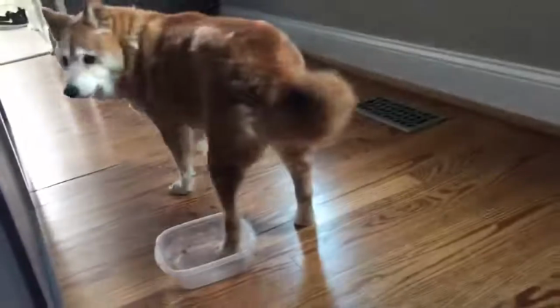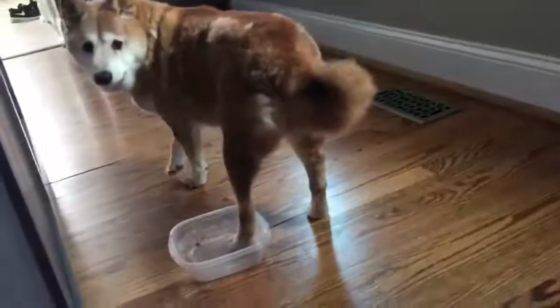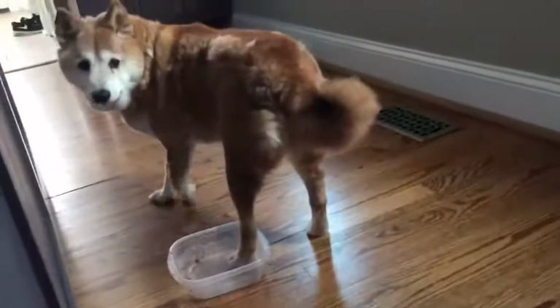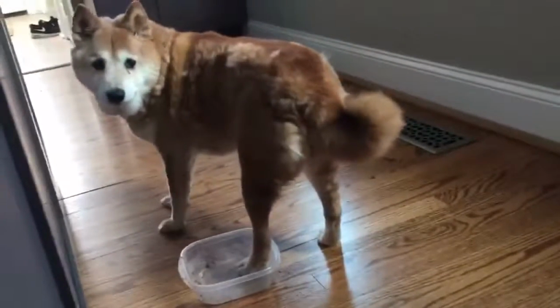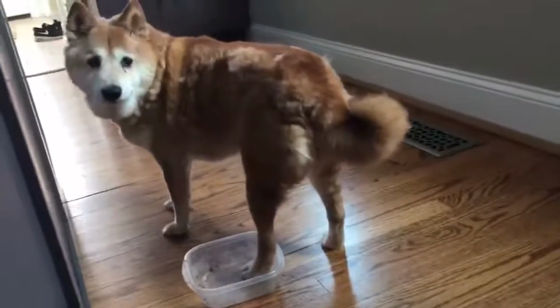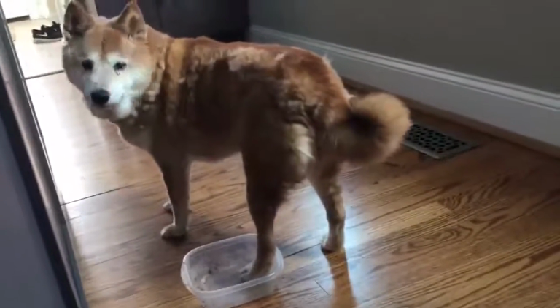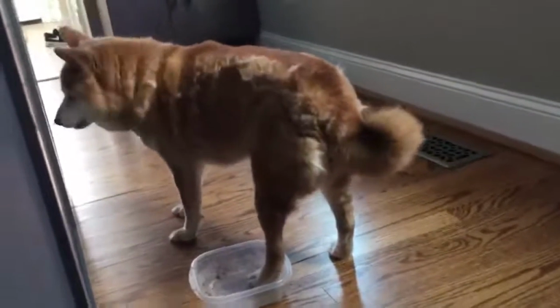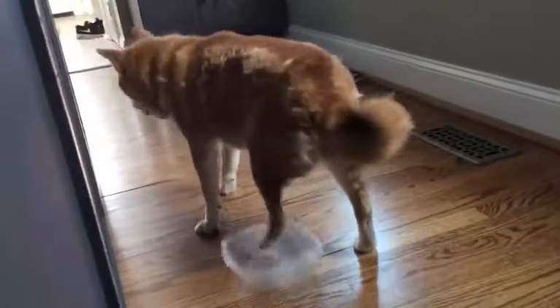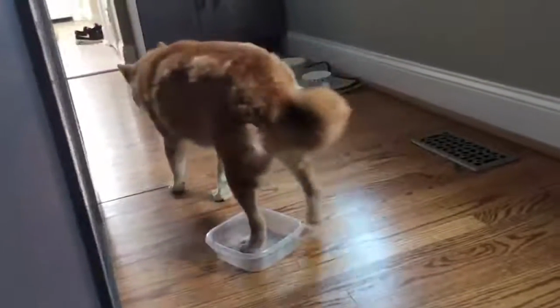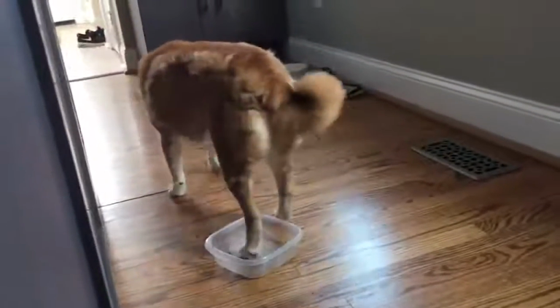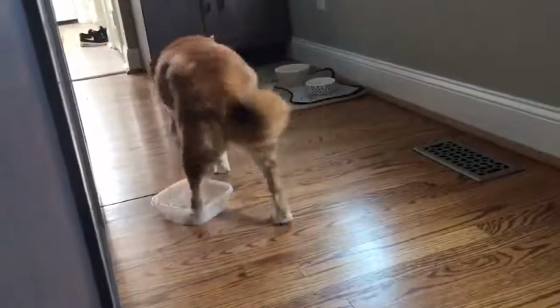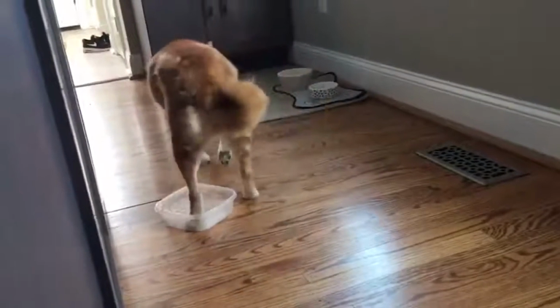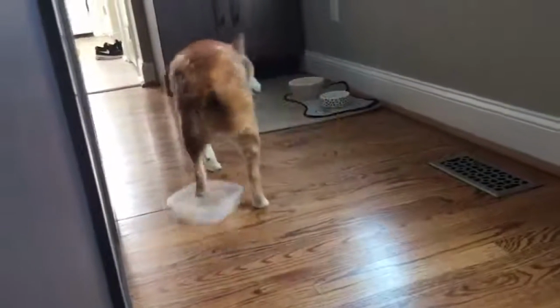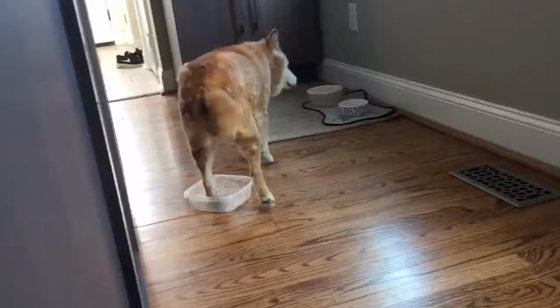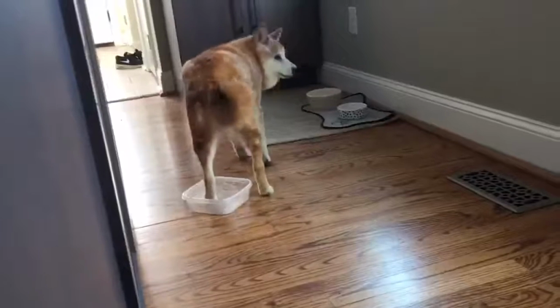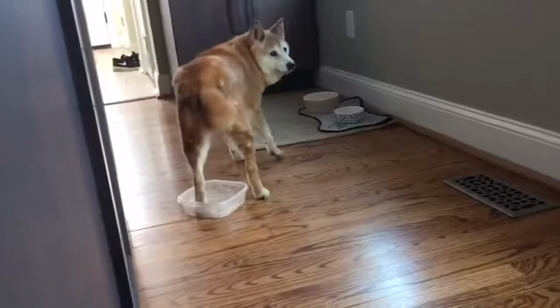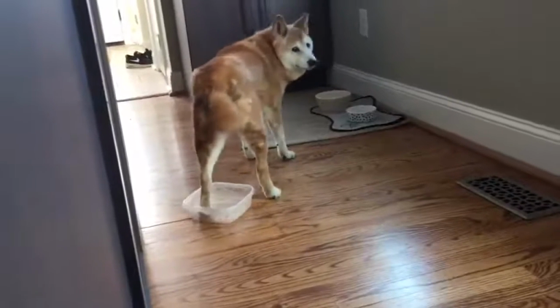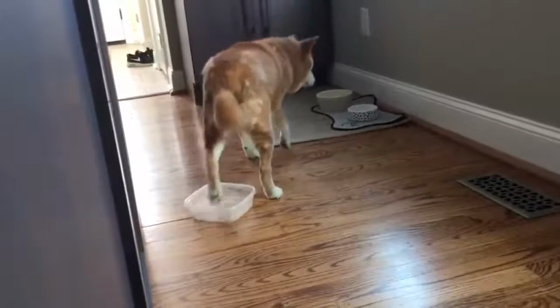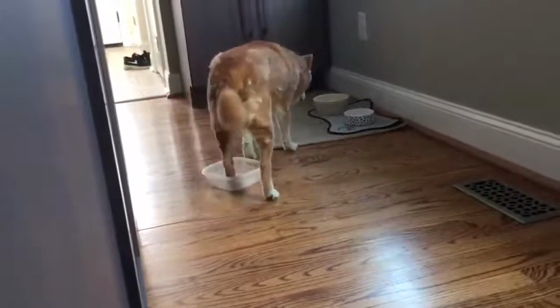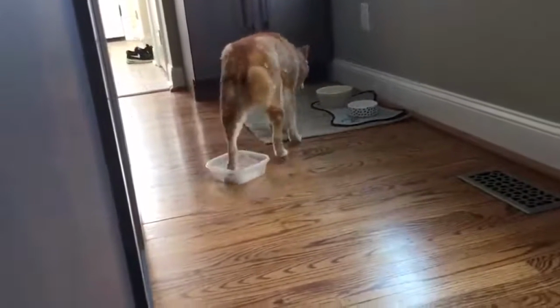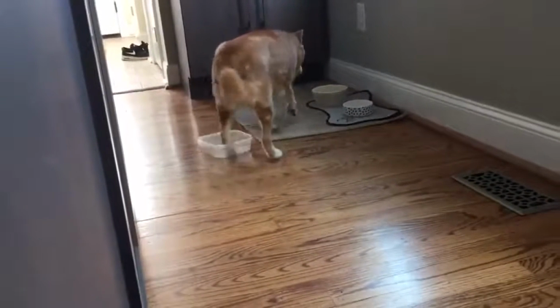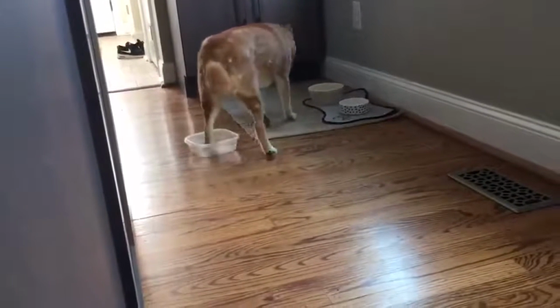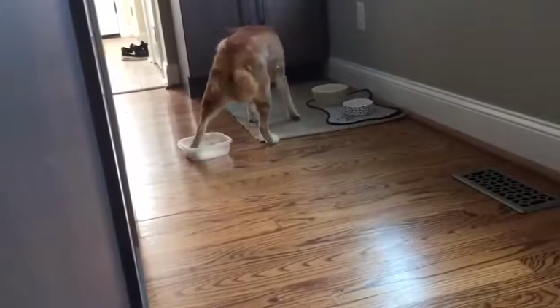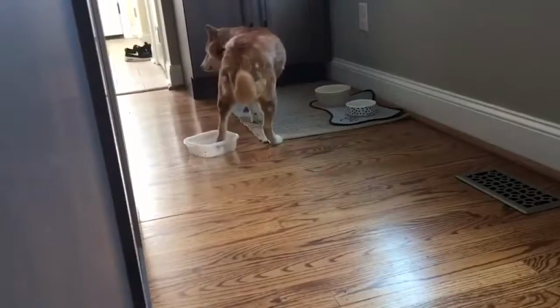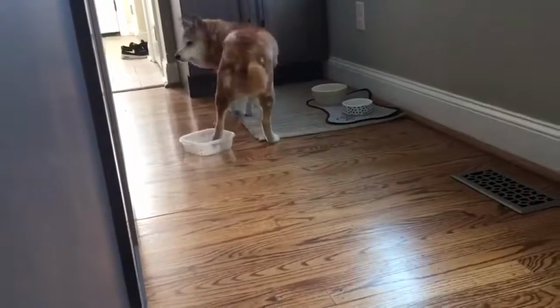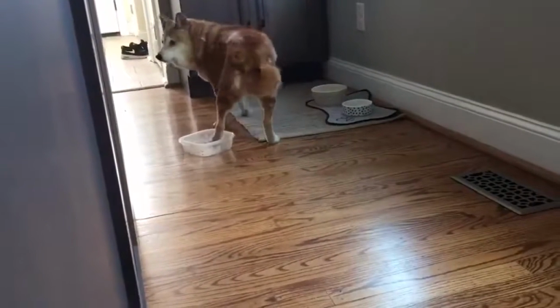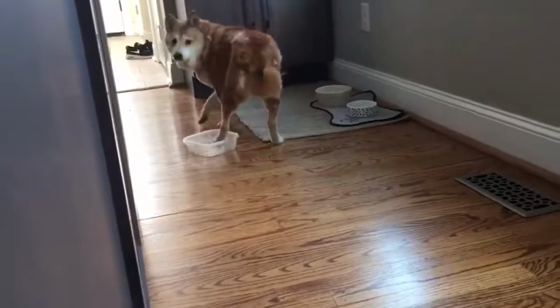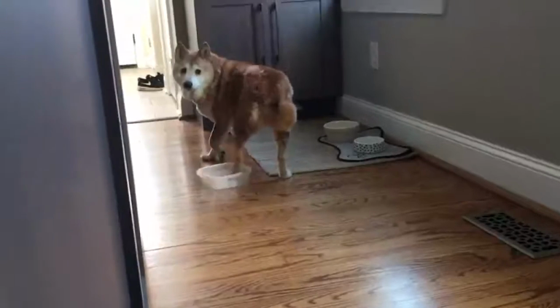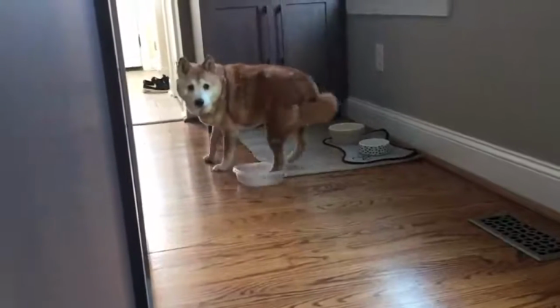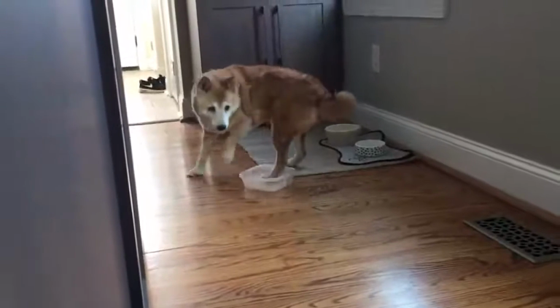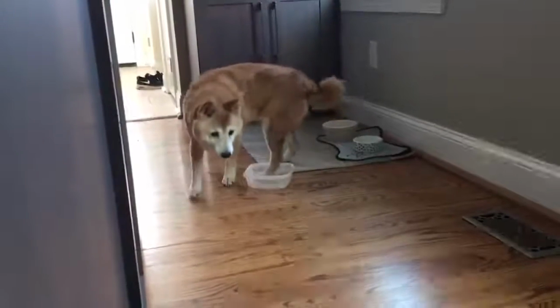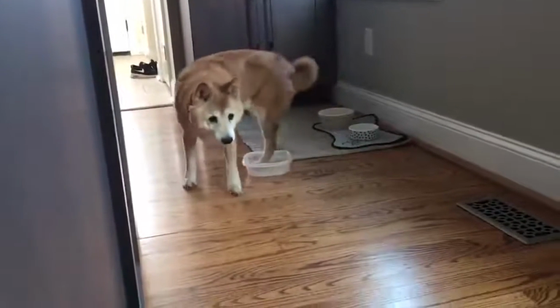The Shiba Inu's natural color is reddish-brown on top with cream markings underneath. However, the Shiba Inu comes in many other shades too, including black sesame, sesame, red, black and tan, and cream.